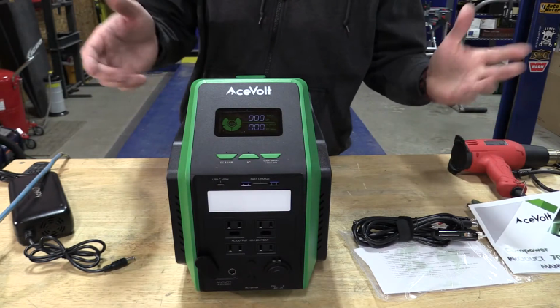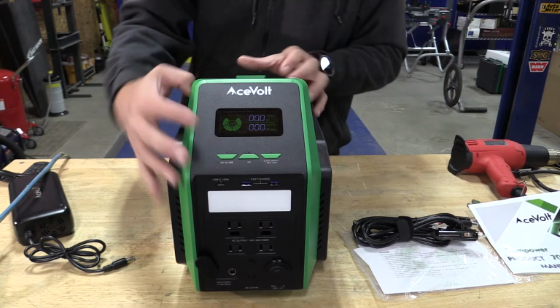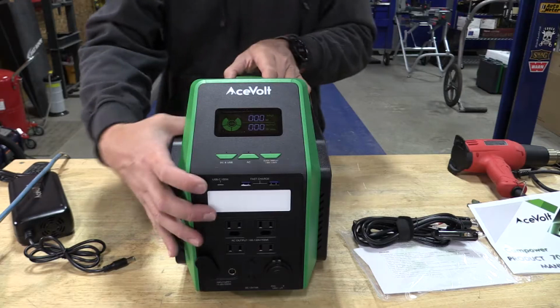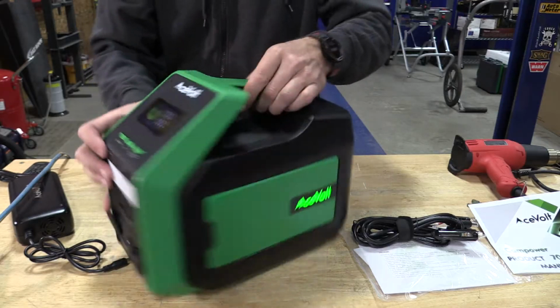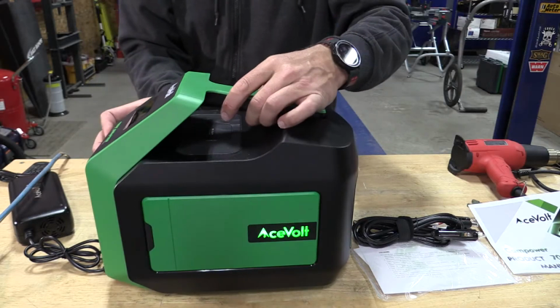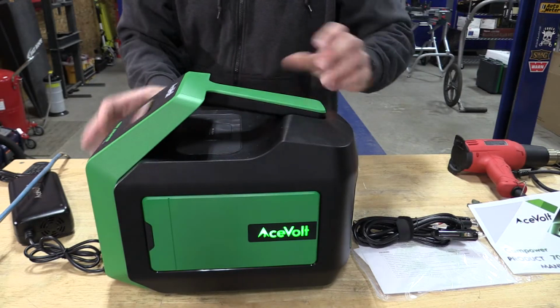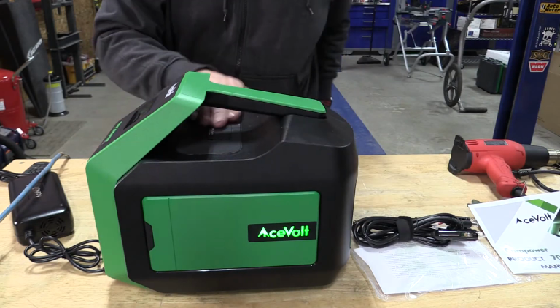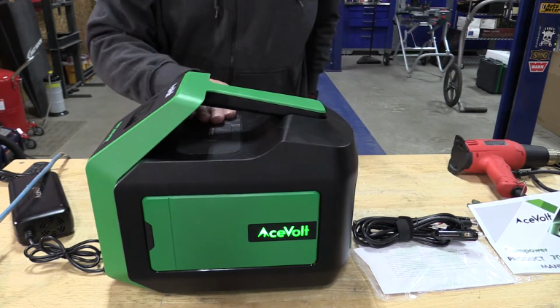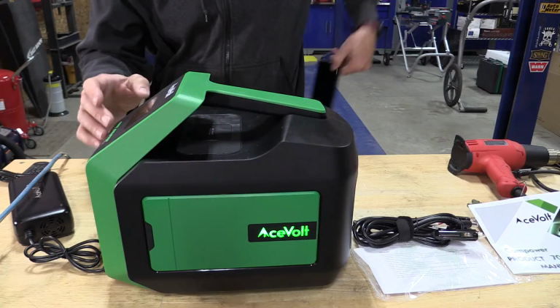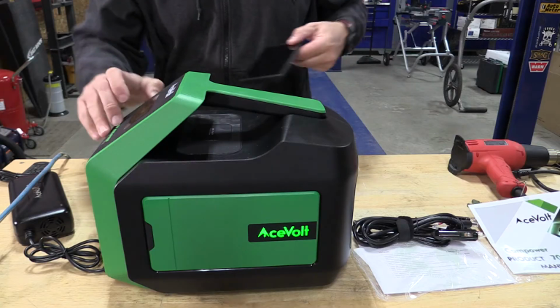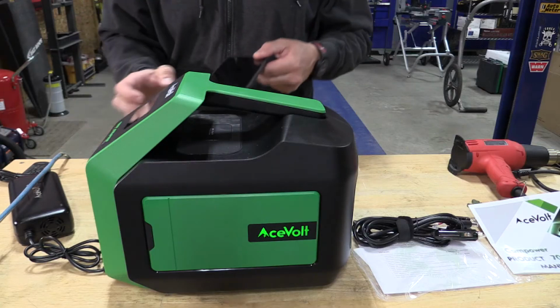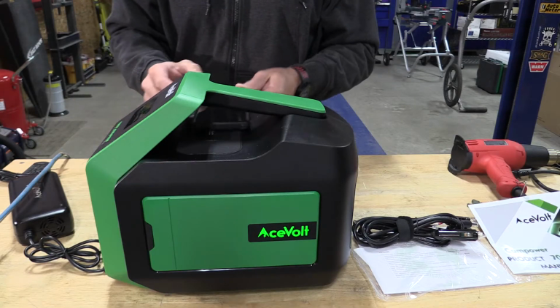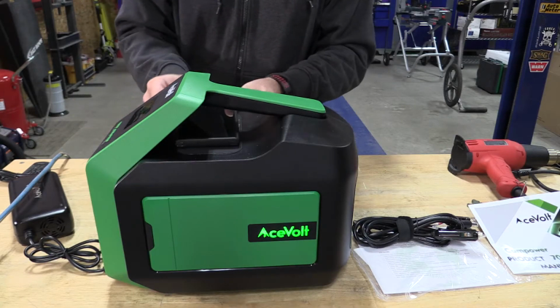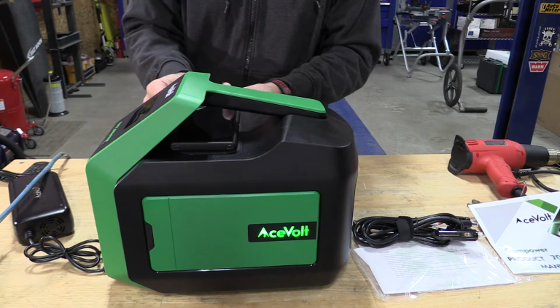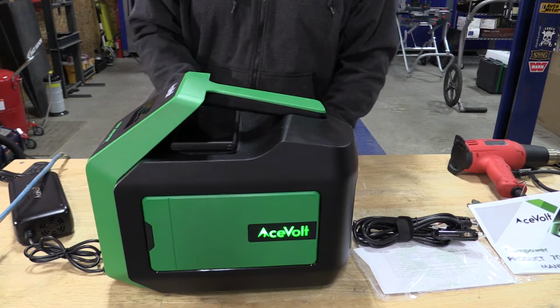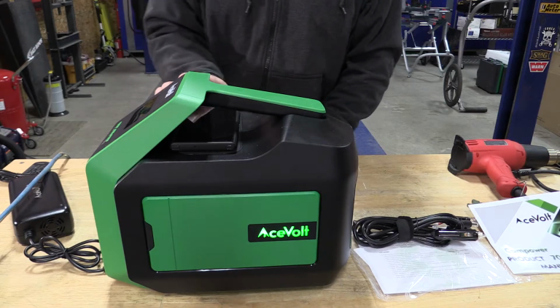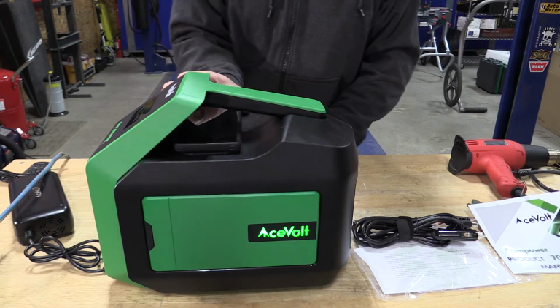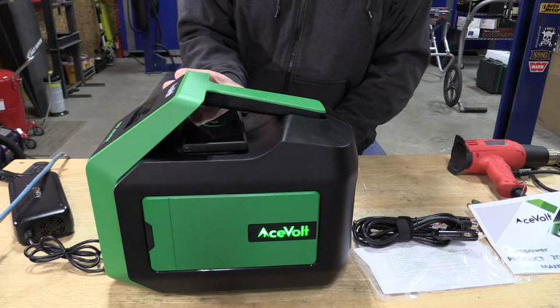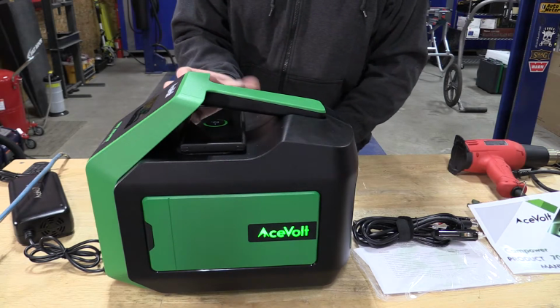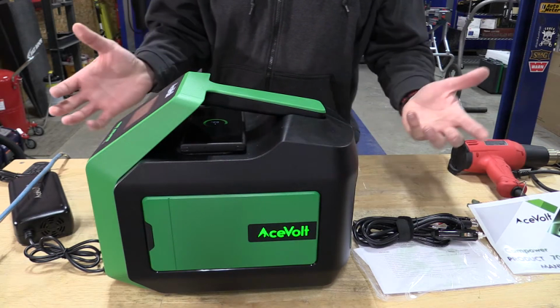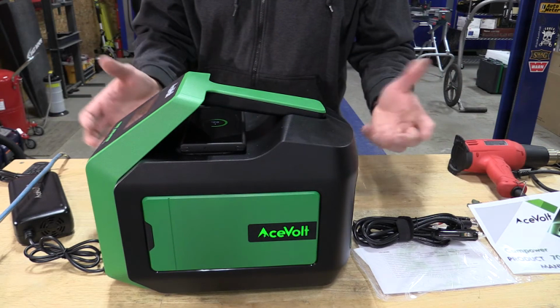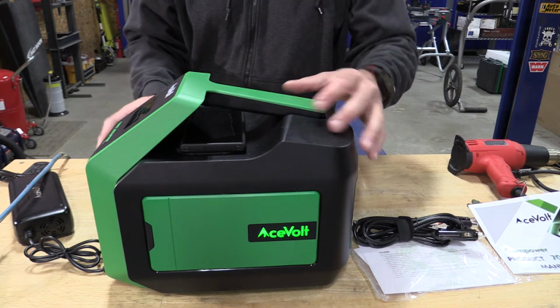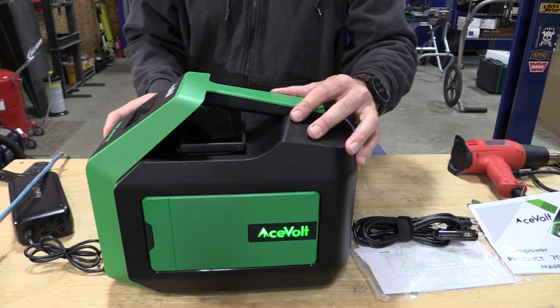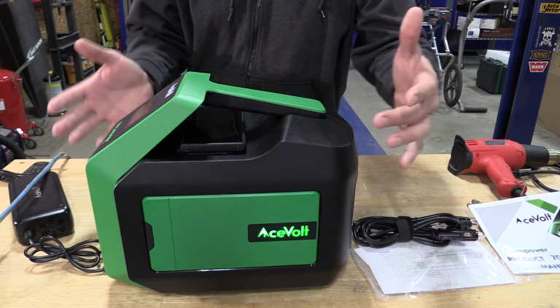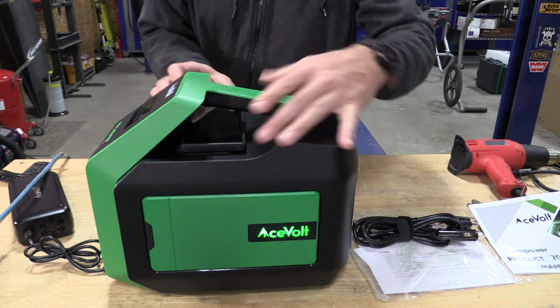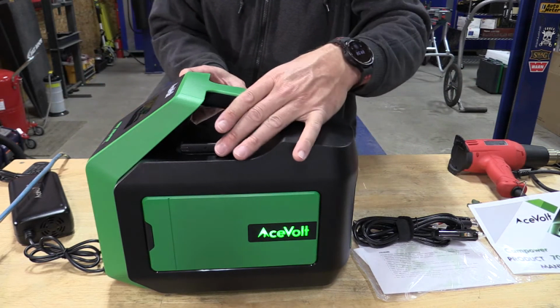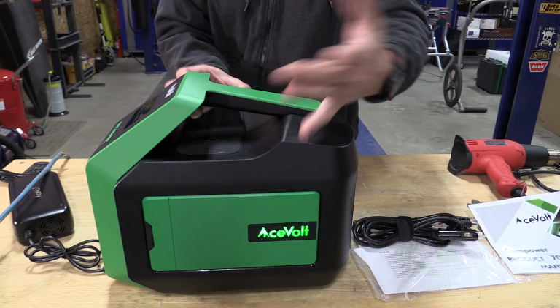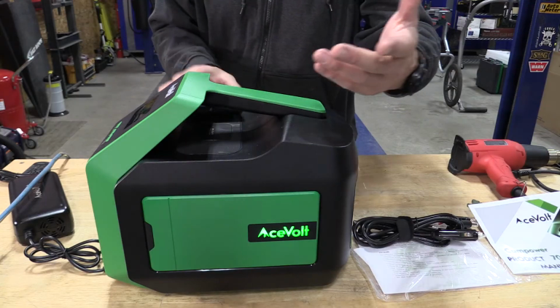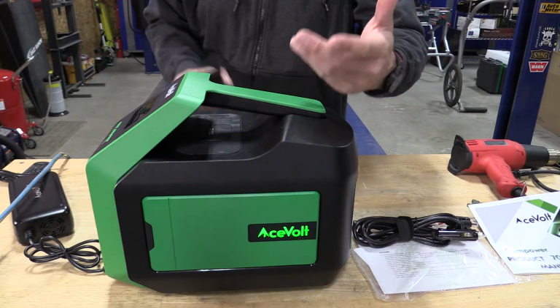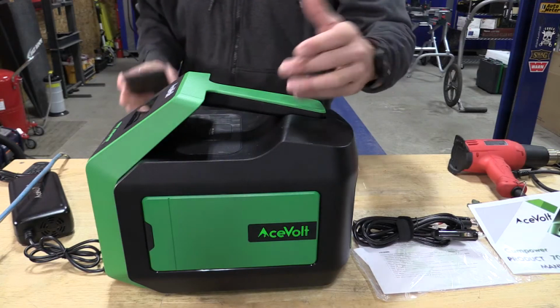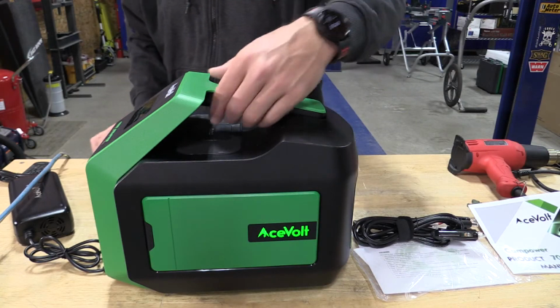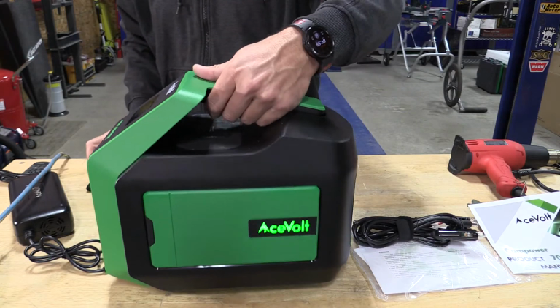One thing that stands out is the wireless output. If we turn on the DC, we can put a phone up here and boom — we're charging. That's pretty nice to see; it's a 15-watt output.